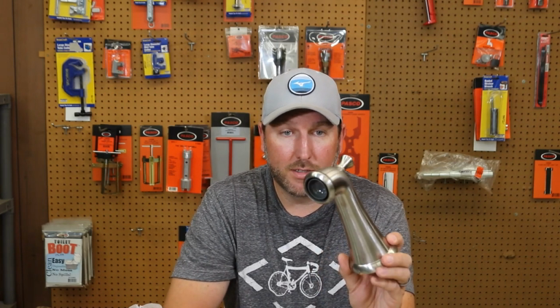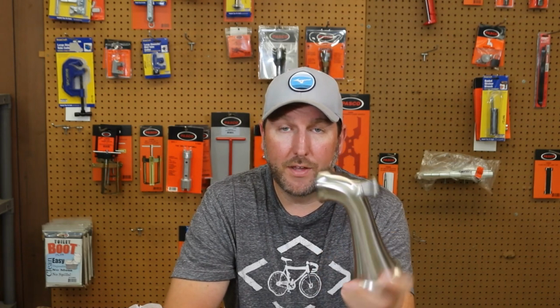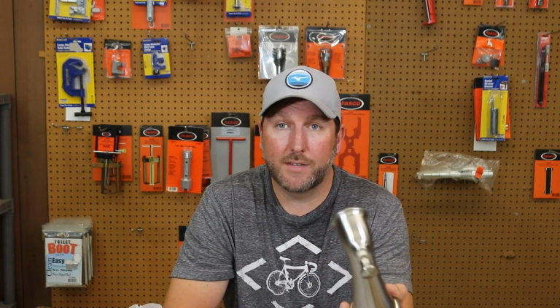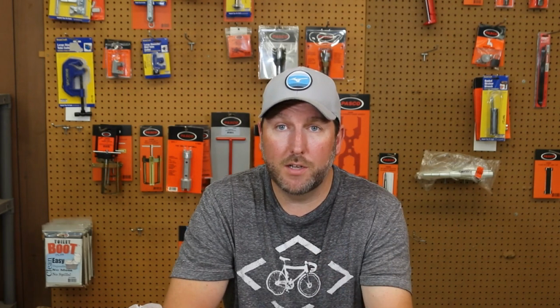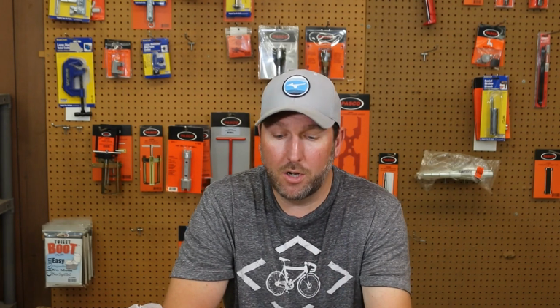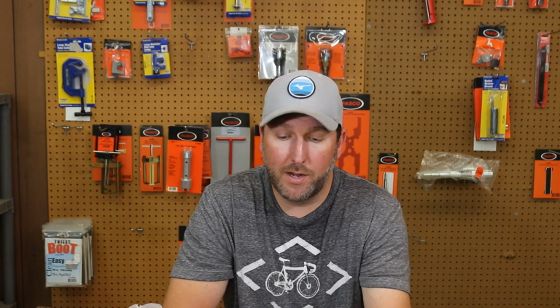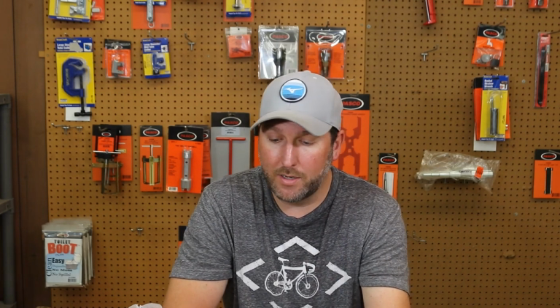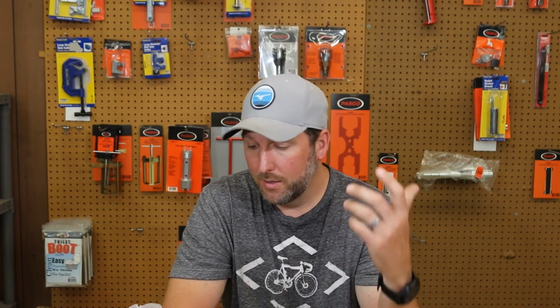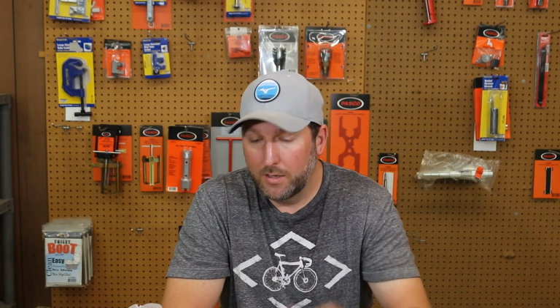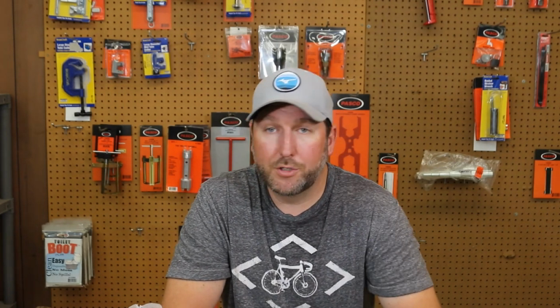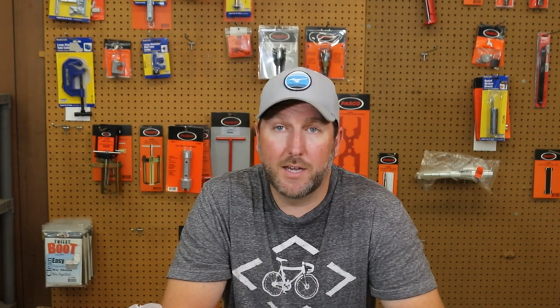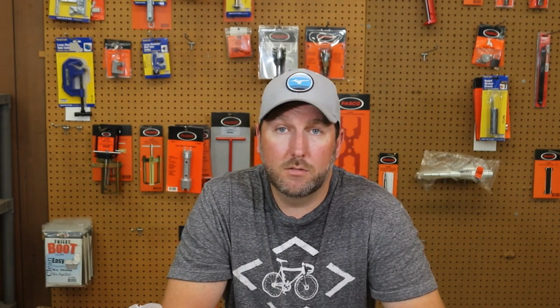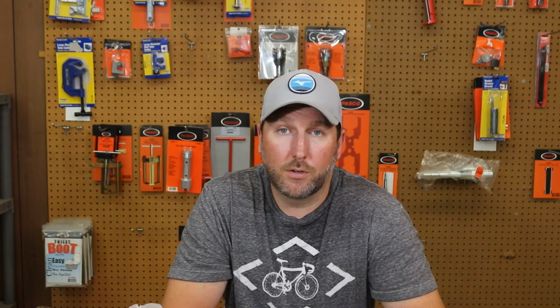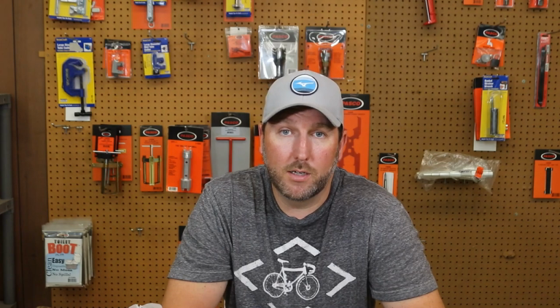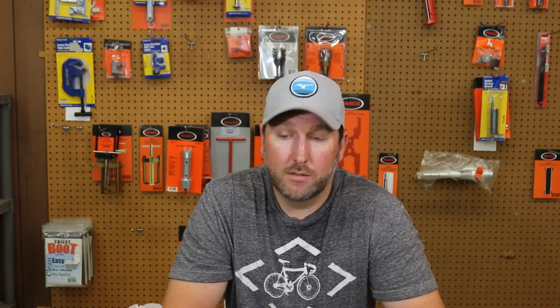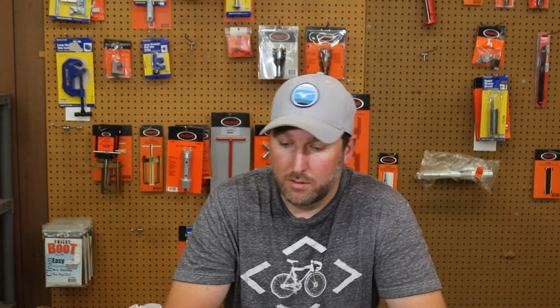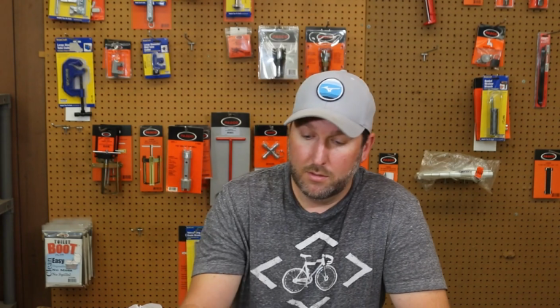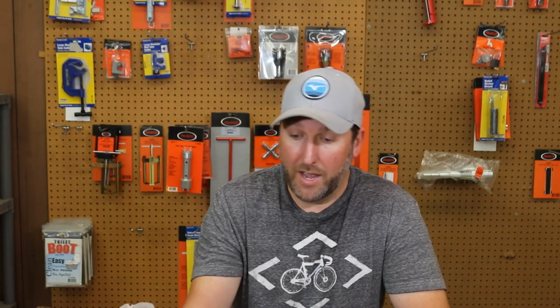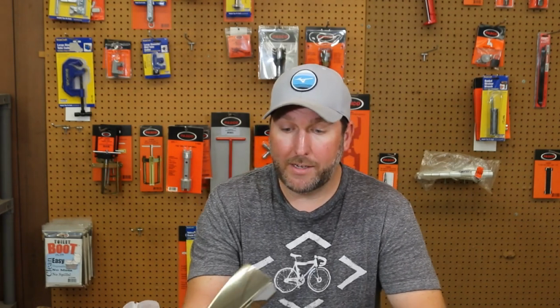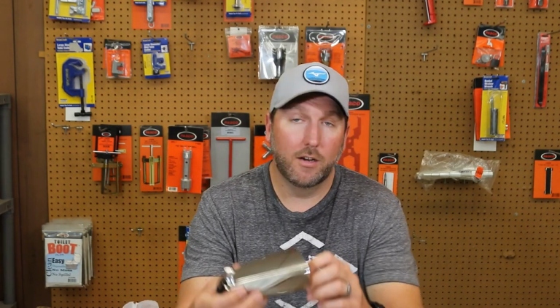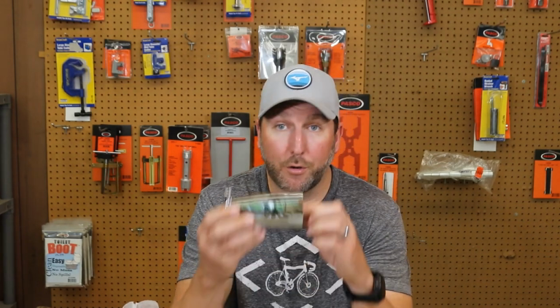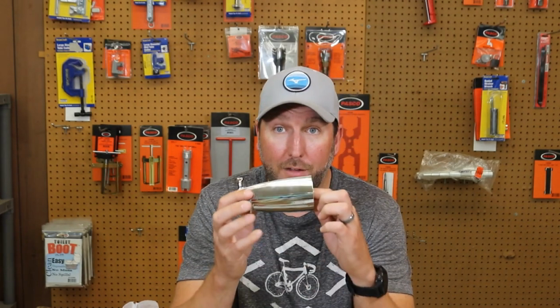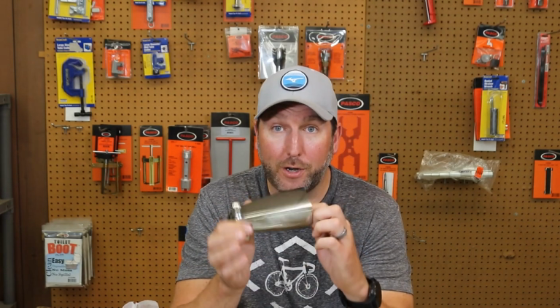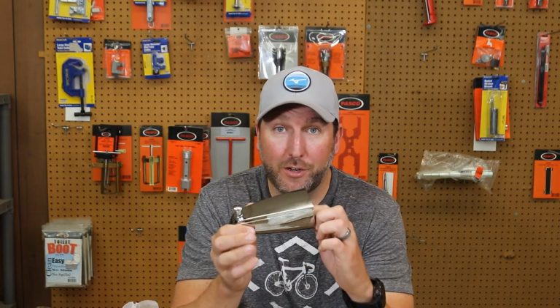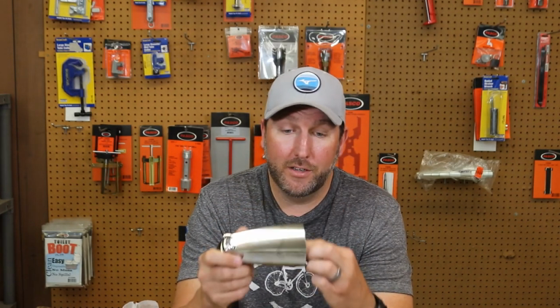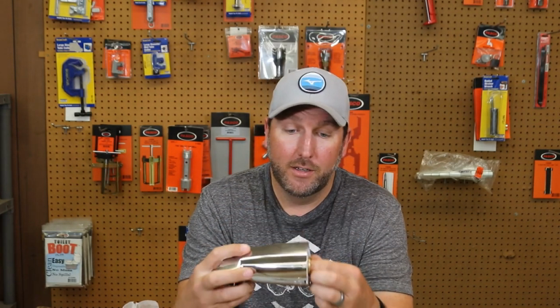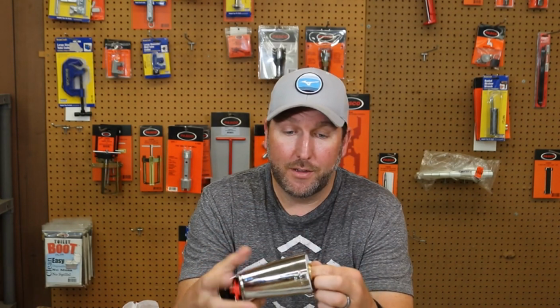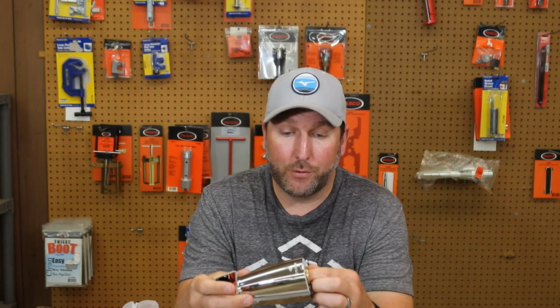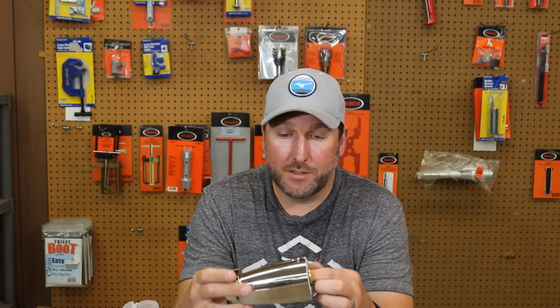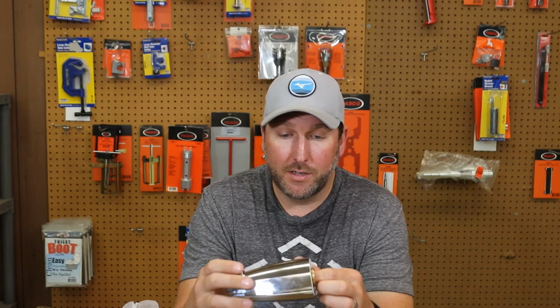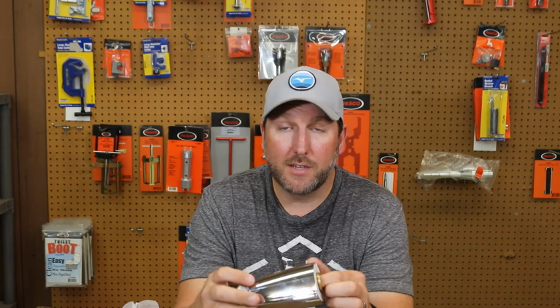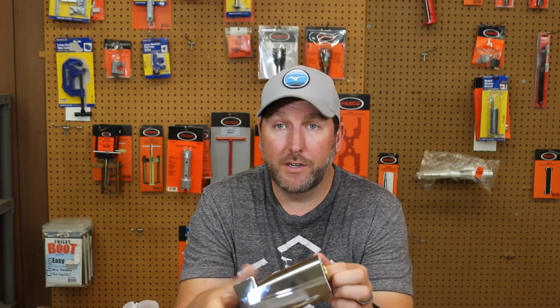Thanks guys for watching. I hope I helped you guys out with the headache of being able to find the correct one. Thanks for watching and you guys have a great day.